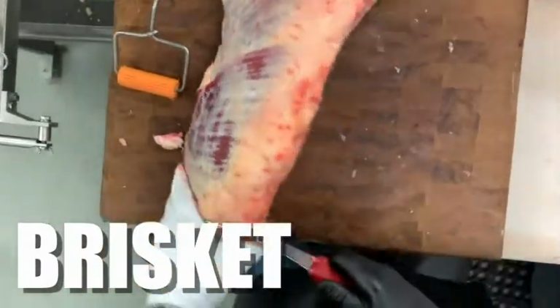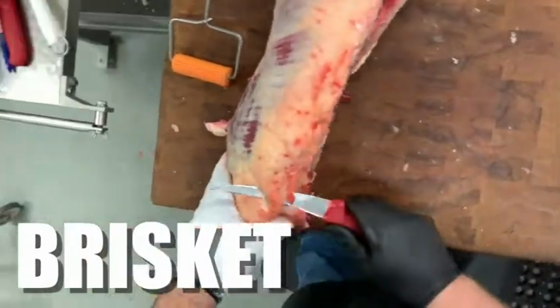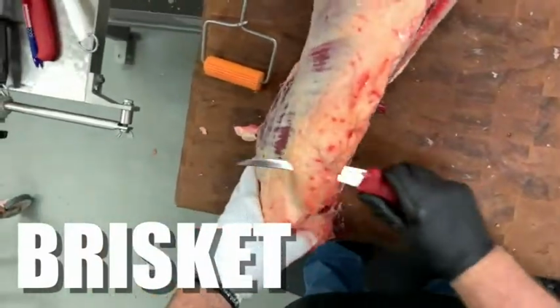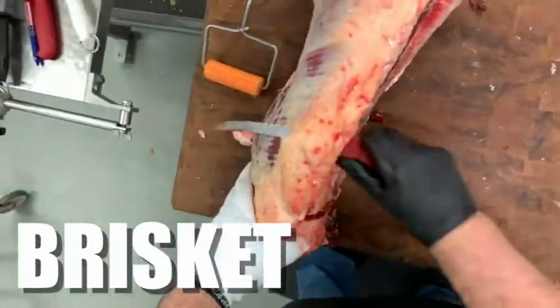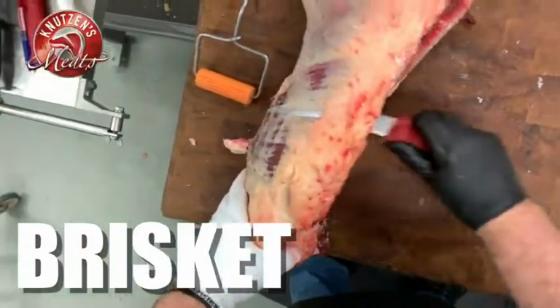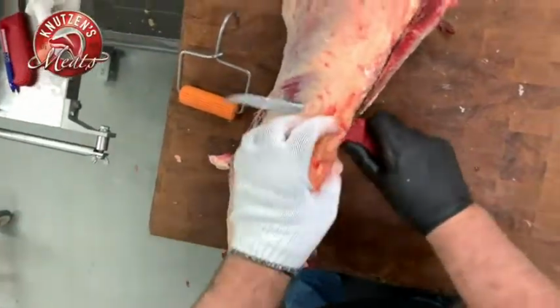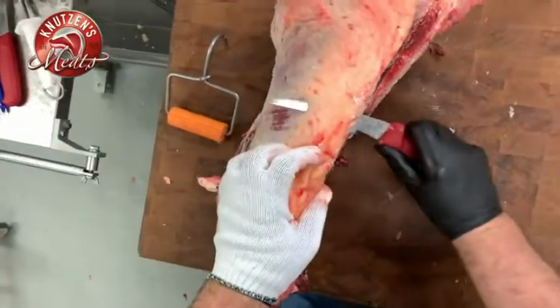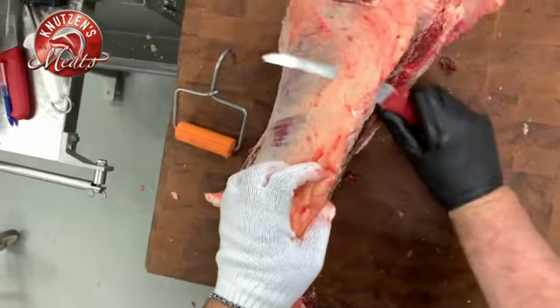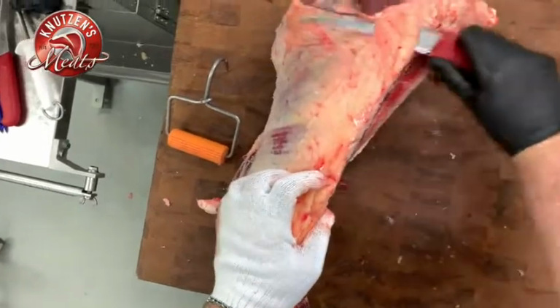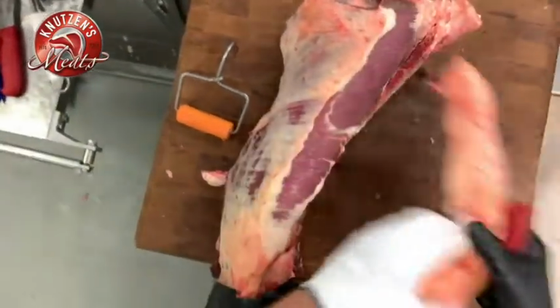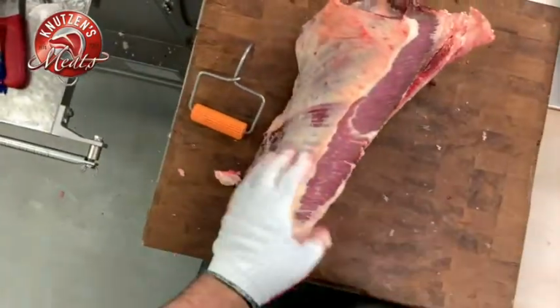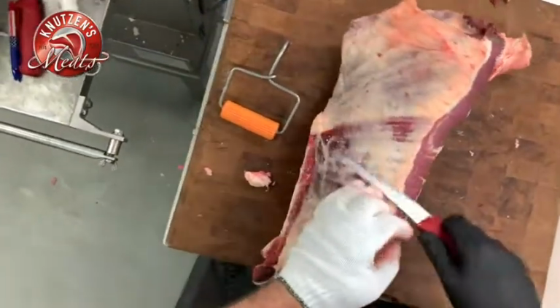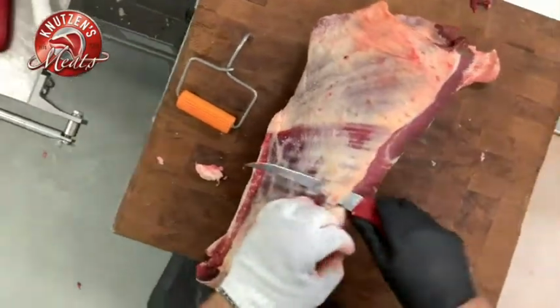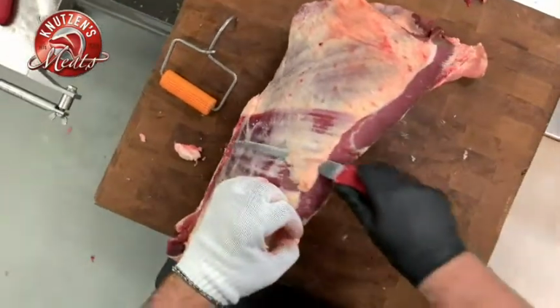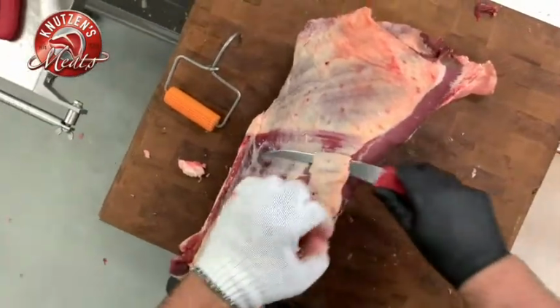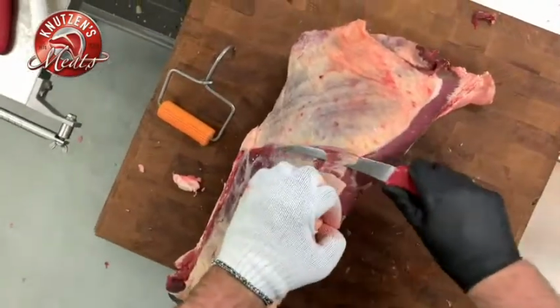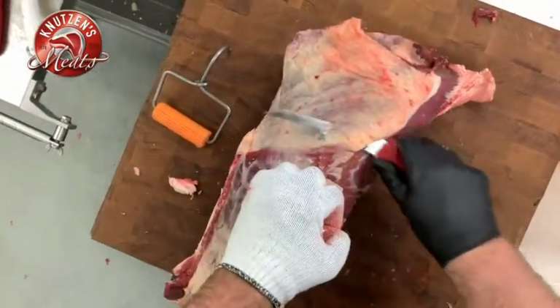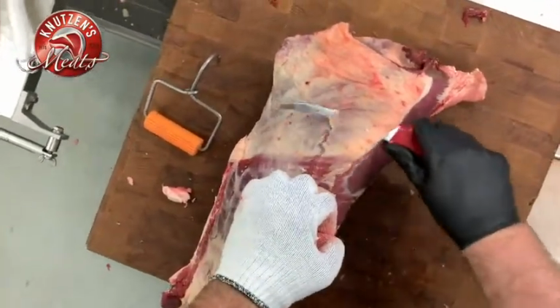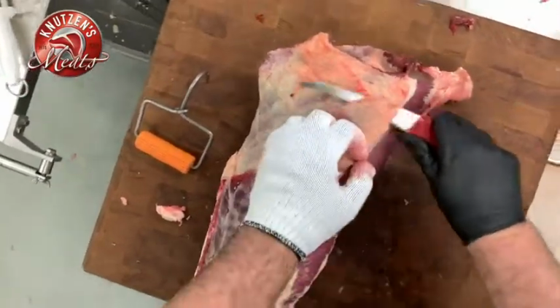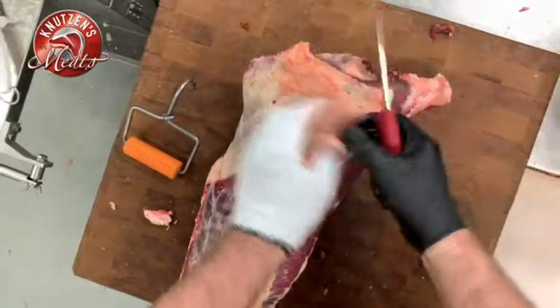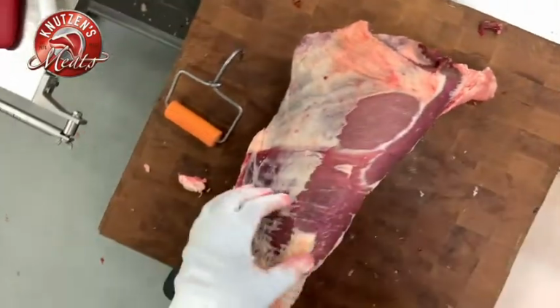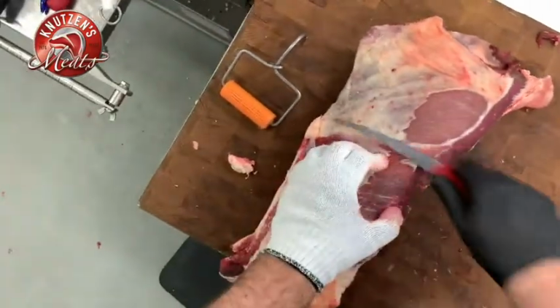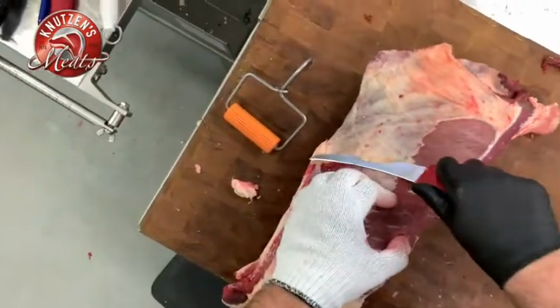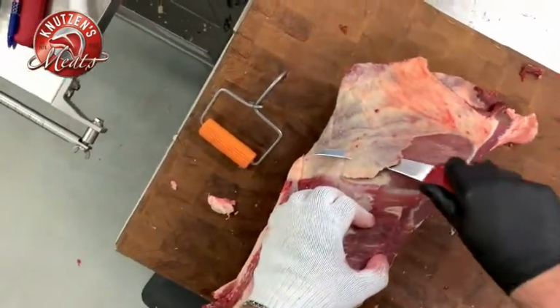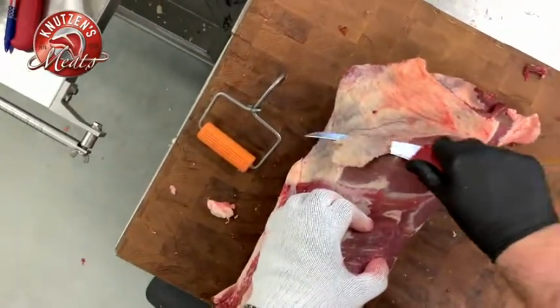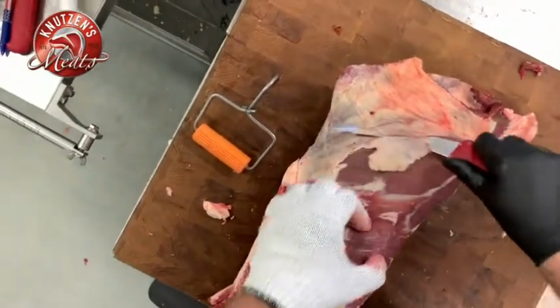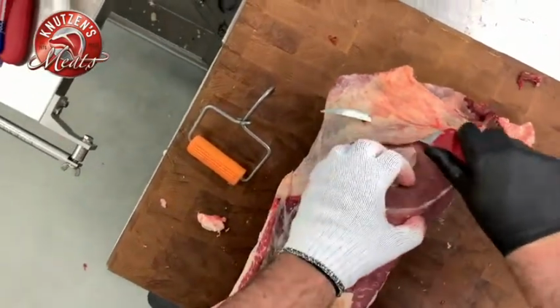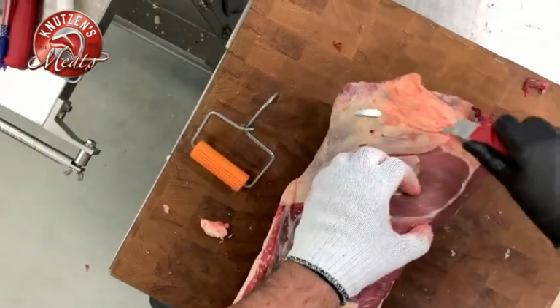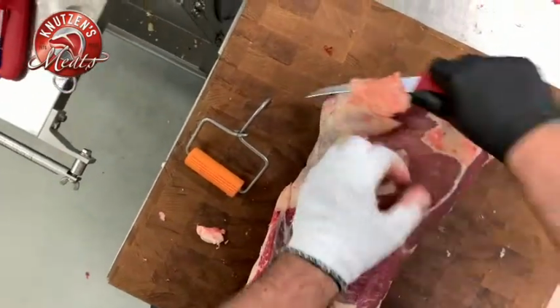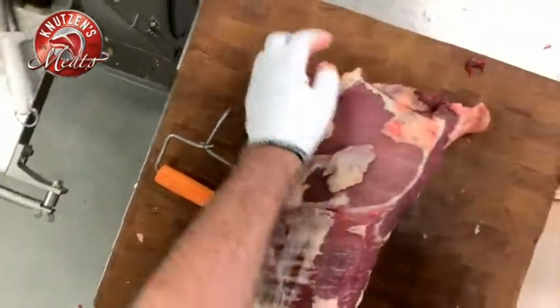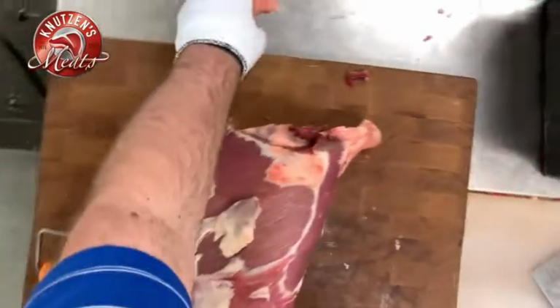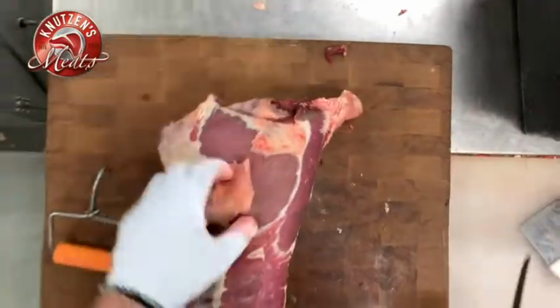Up next is our brisket. Some customers want to keep the brisket; others don't really care. This can make some really nice stew if they don't want to keep it and smoke it. I'm going to show you how I like to do the briskets.